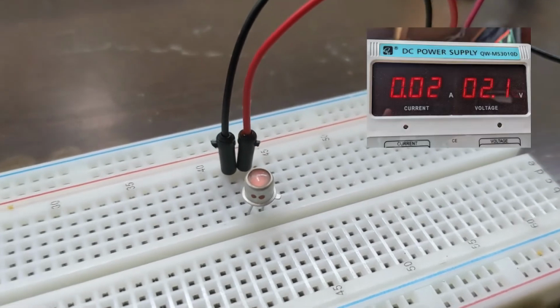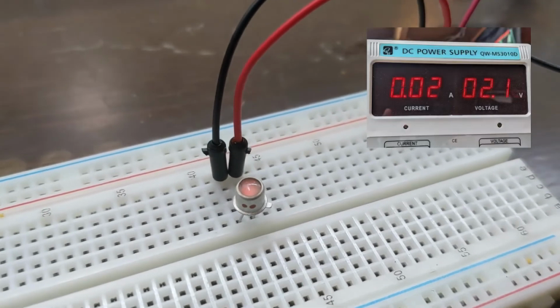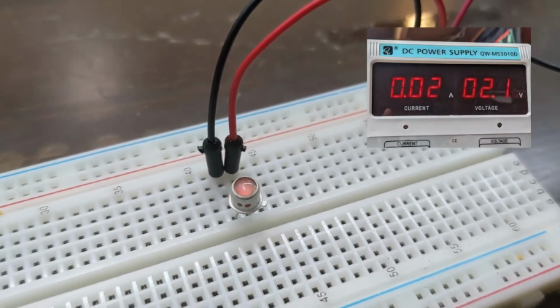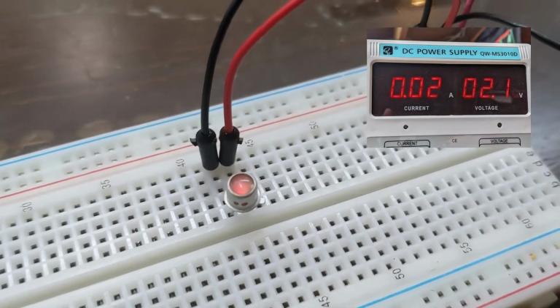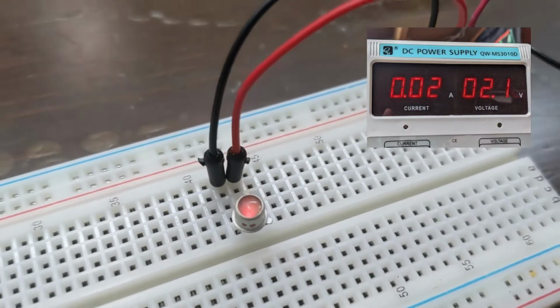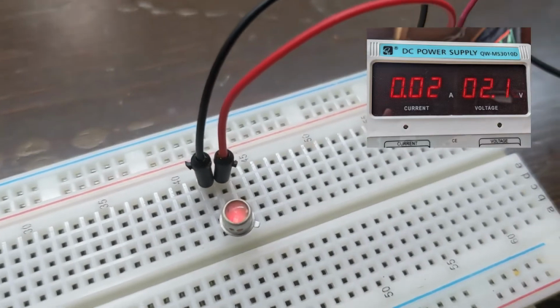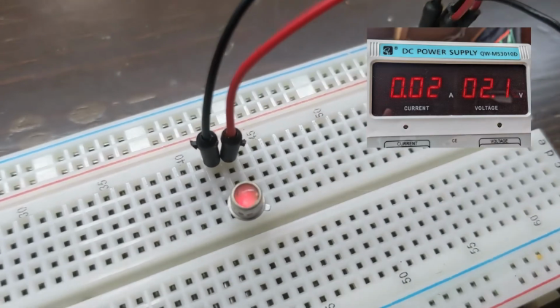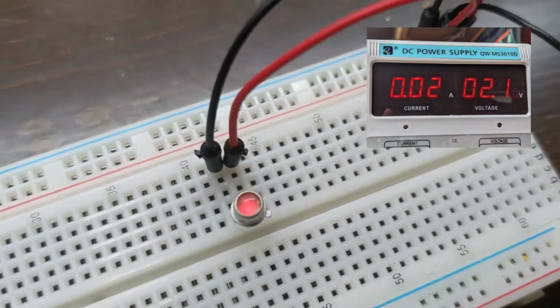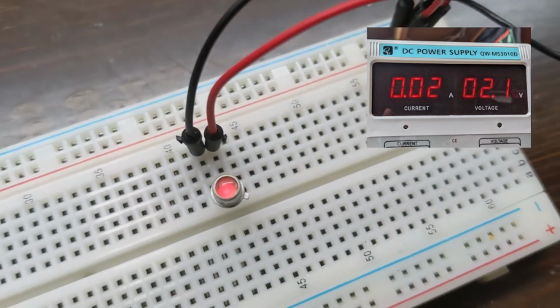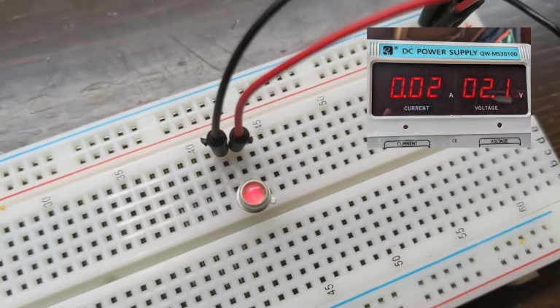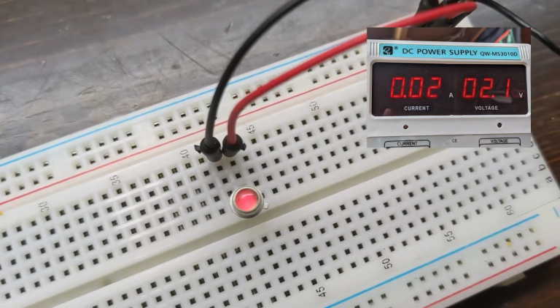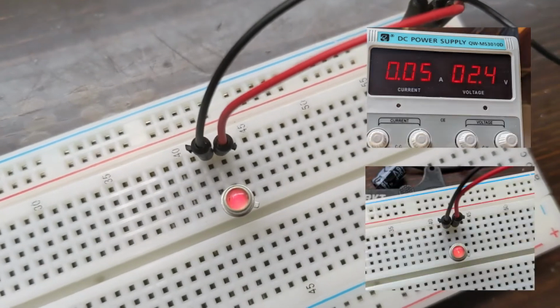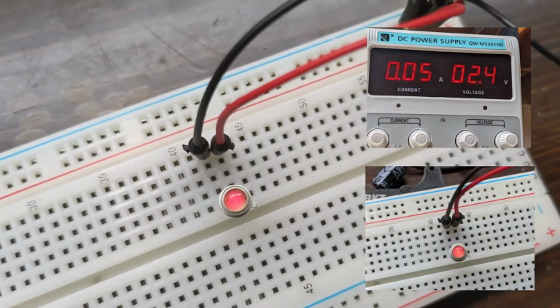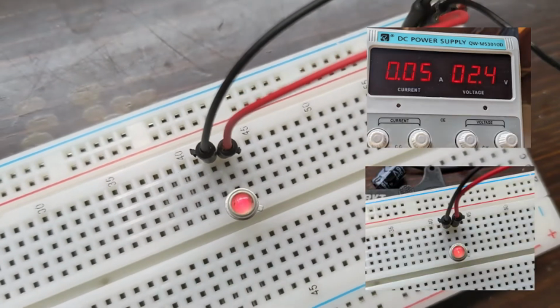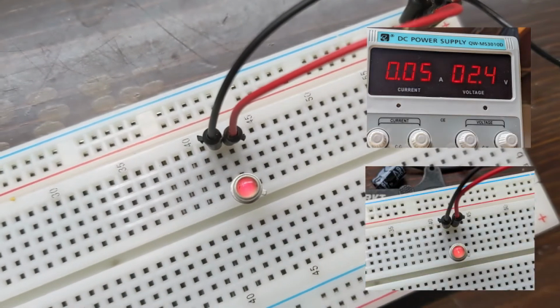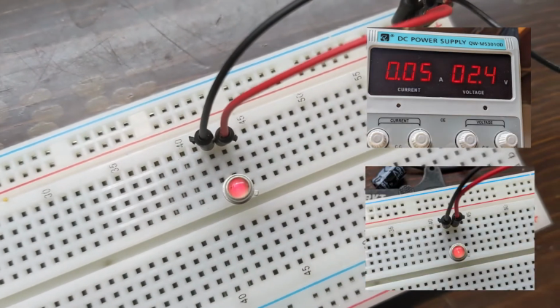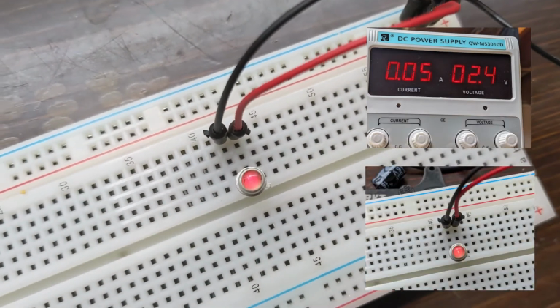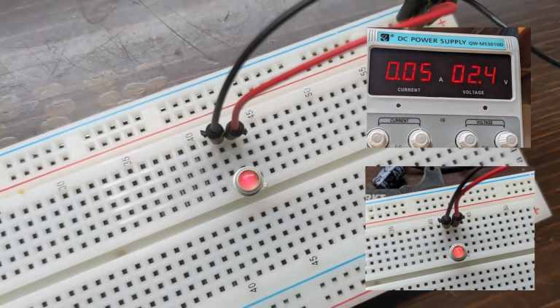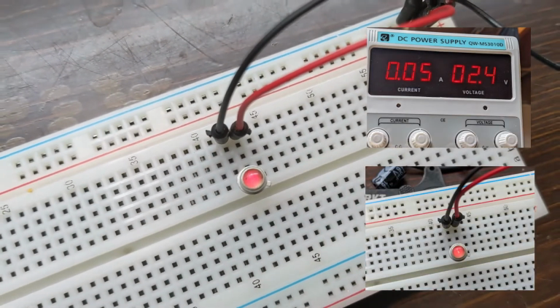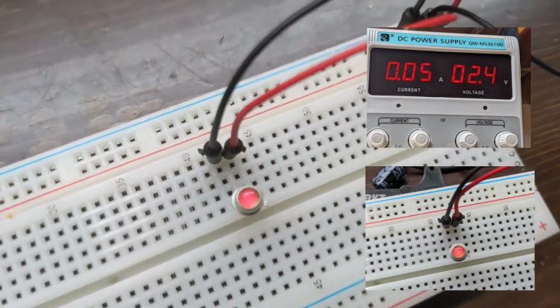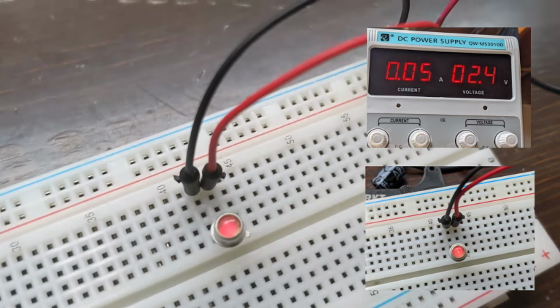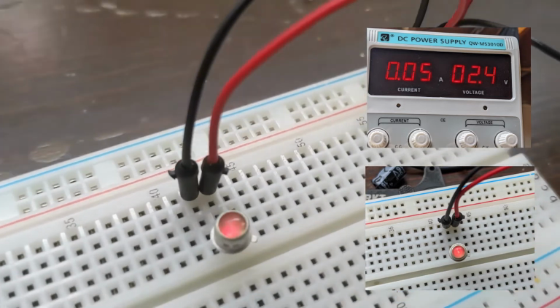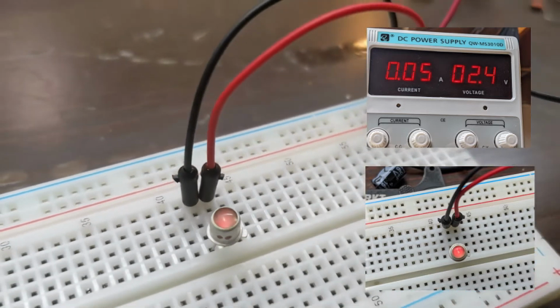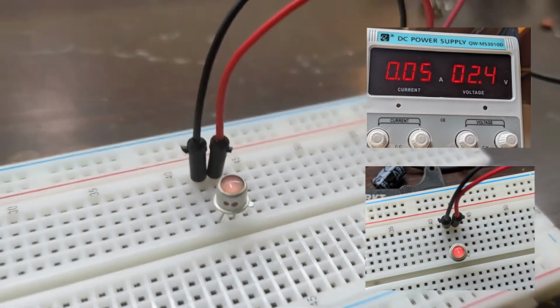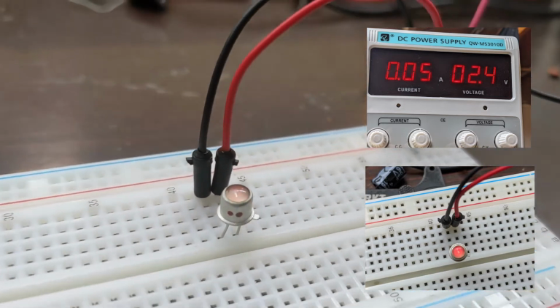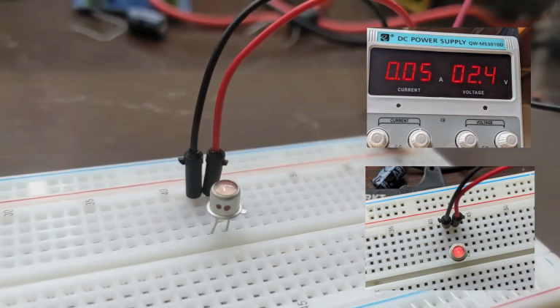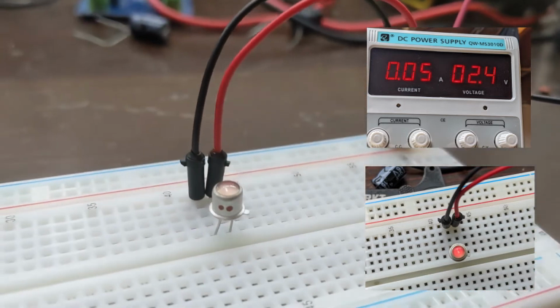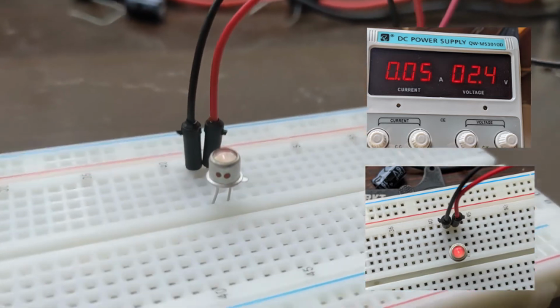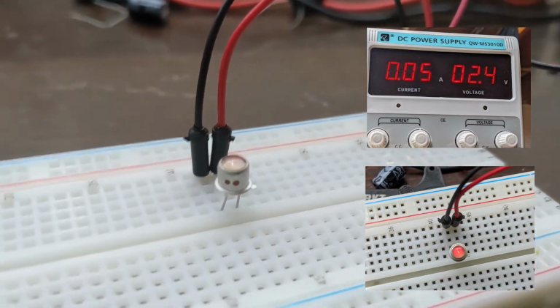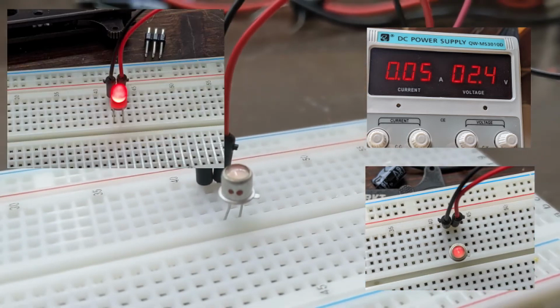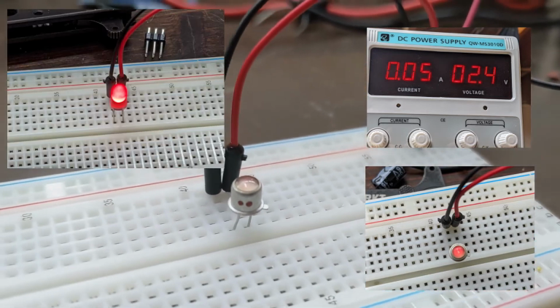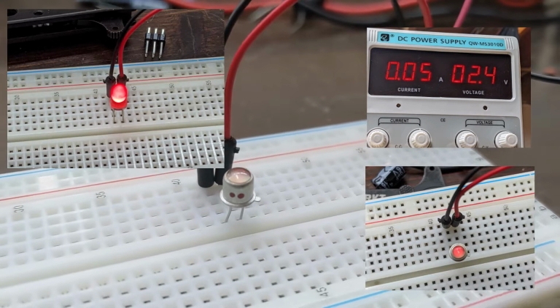At 2 volts, they were drawing 0.02 amps and had a fairly faint red glow. At closer to 2.4 or 2.5 volts, they were drawing about 0.05 amps and their glow was much more prominent. That being said, still nowhere near as bright as modern LEDs.